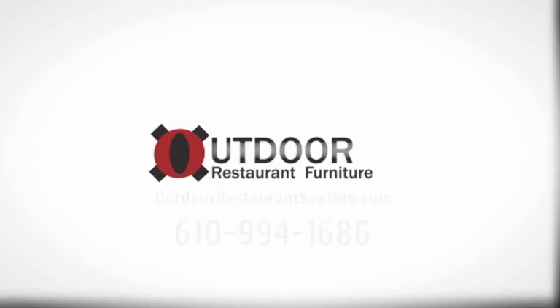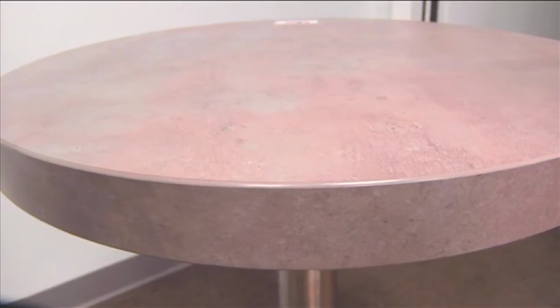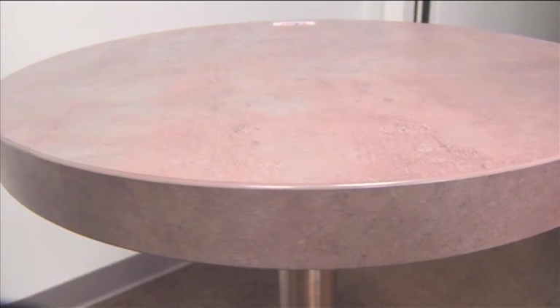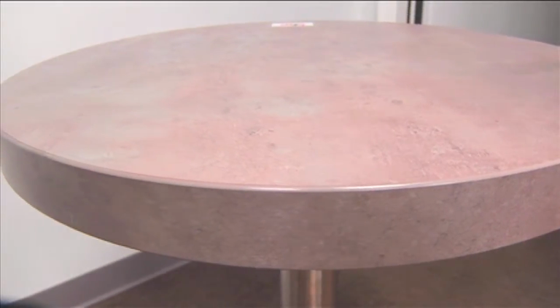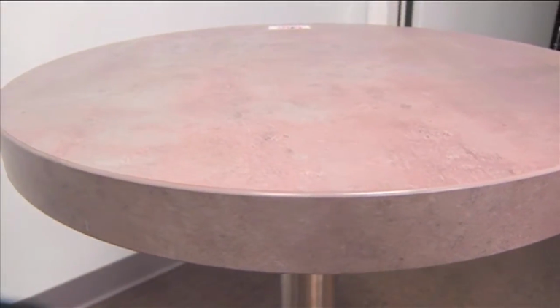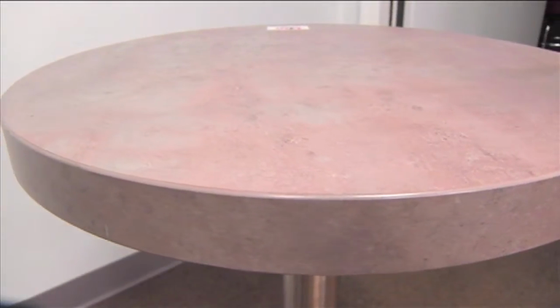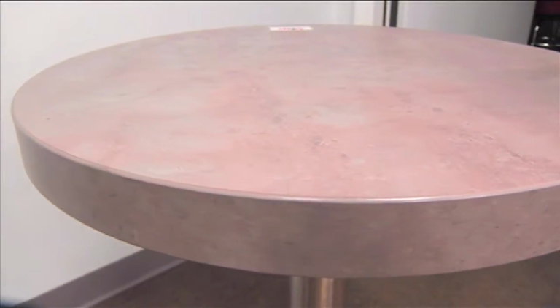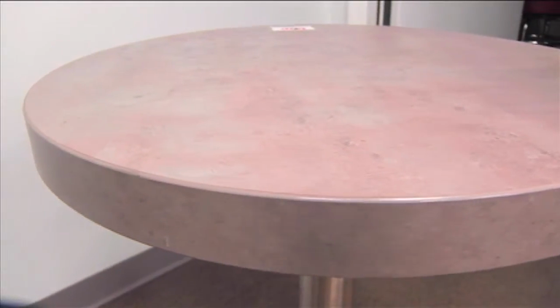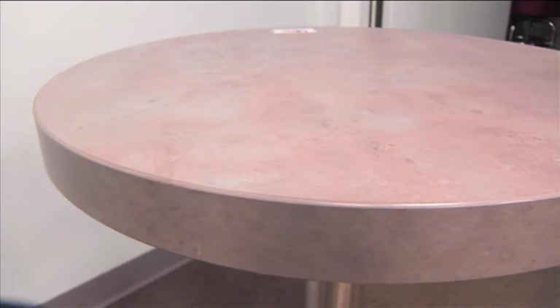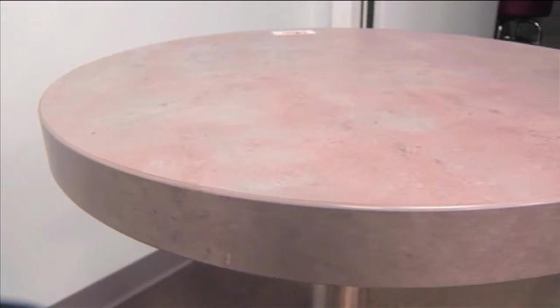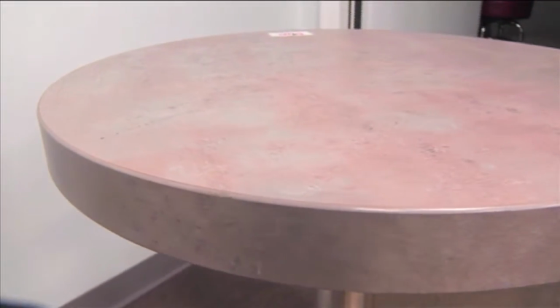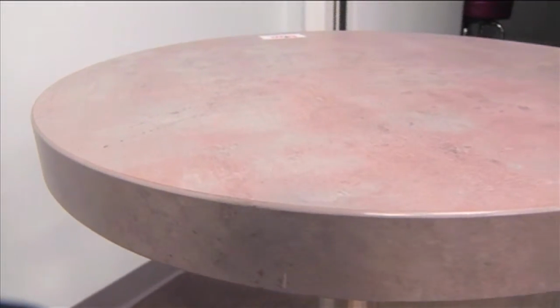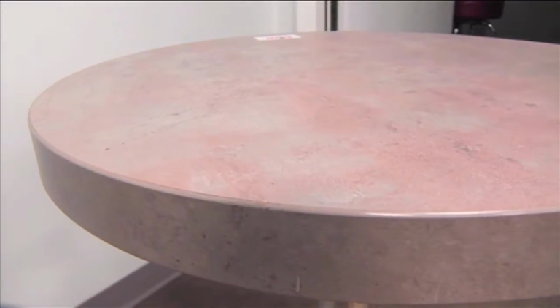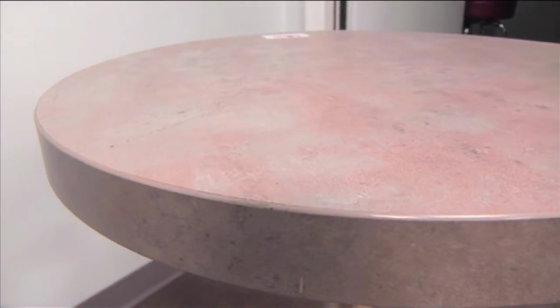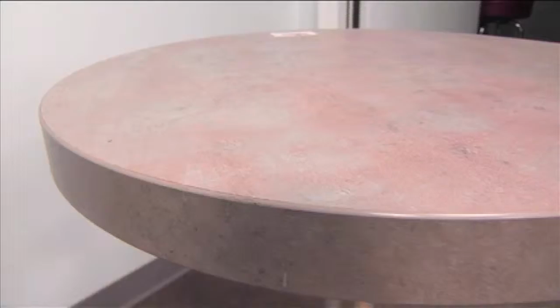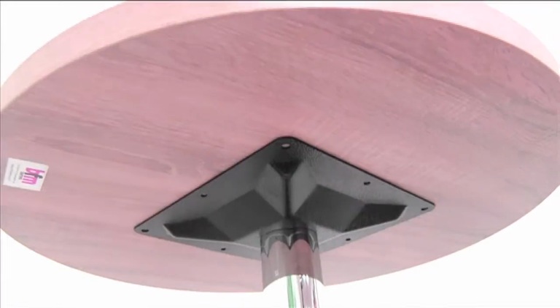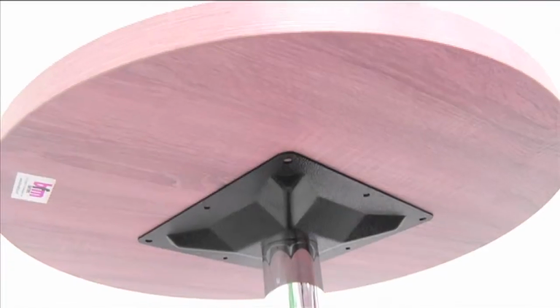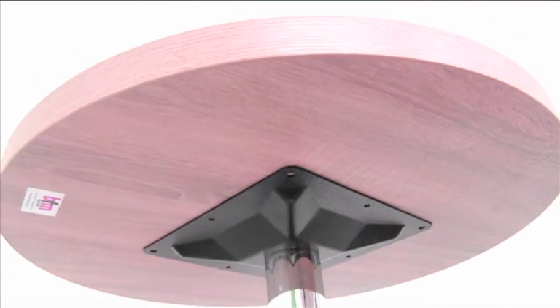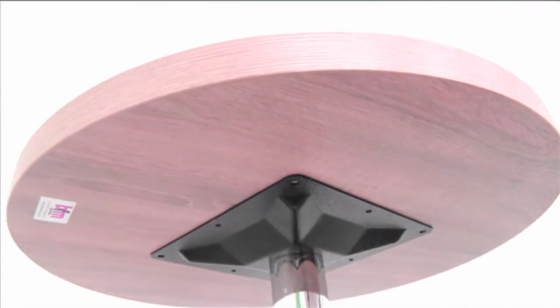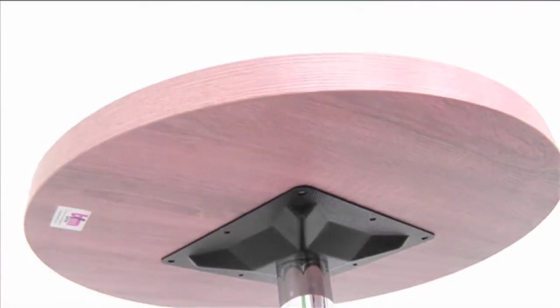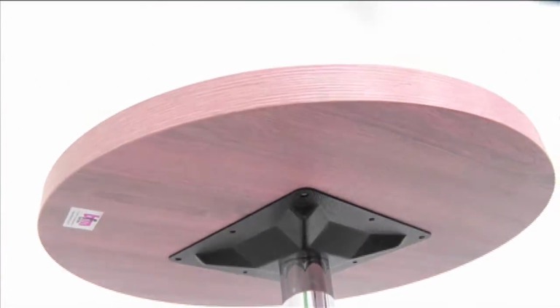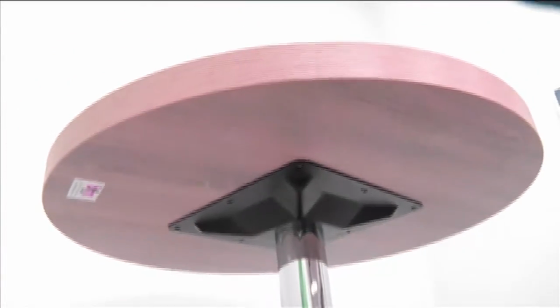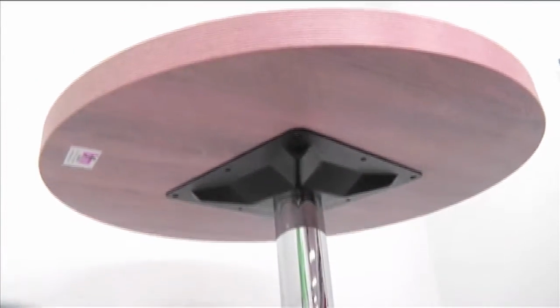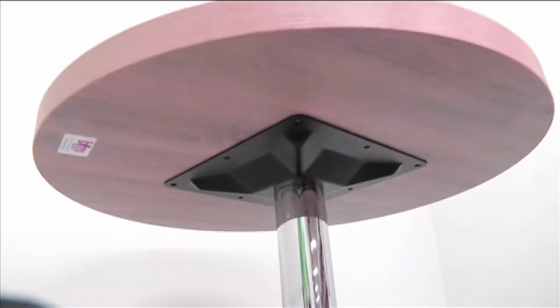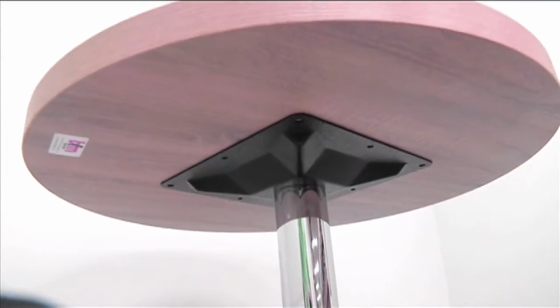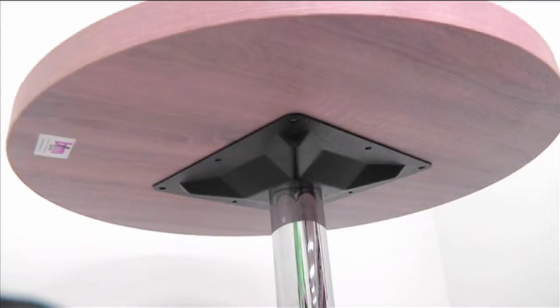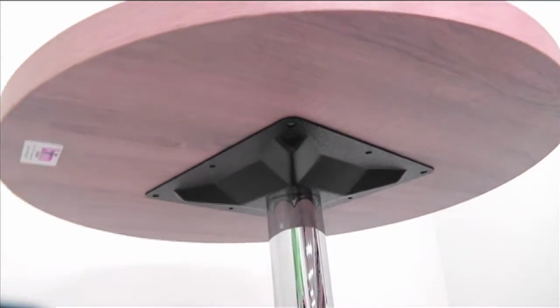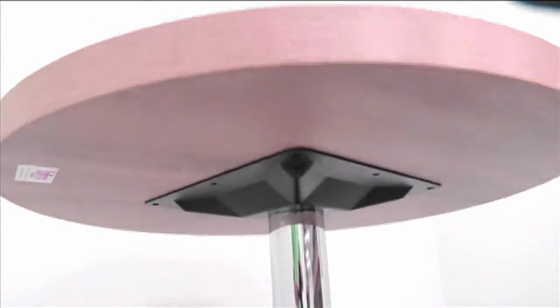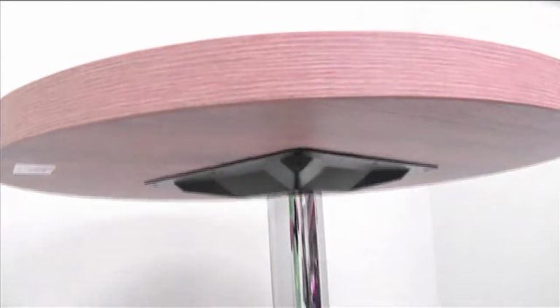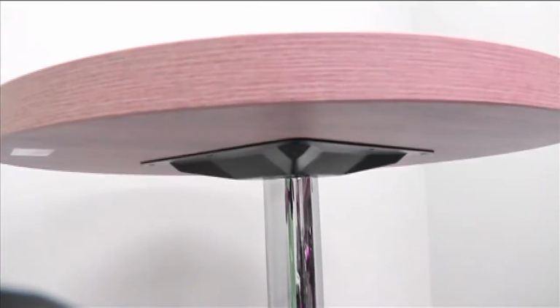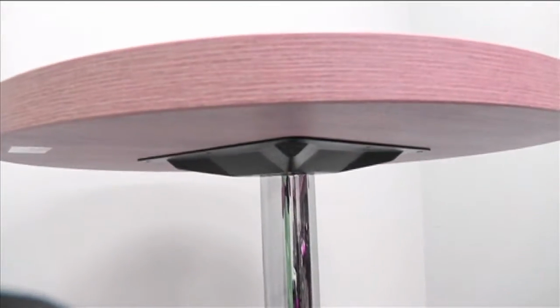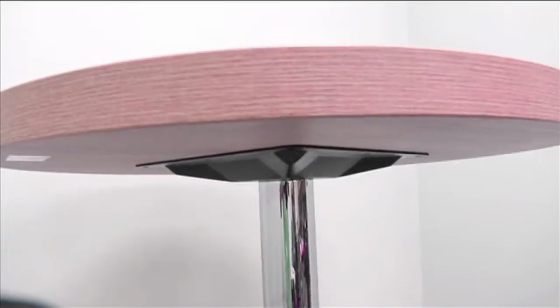Stable and stylish tabletops contribute to a safe and sanitary outdoor dining experience. Outdoor Restaurant Furniture and BFM Seating introduce Midtown laminate tabletops.